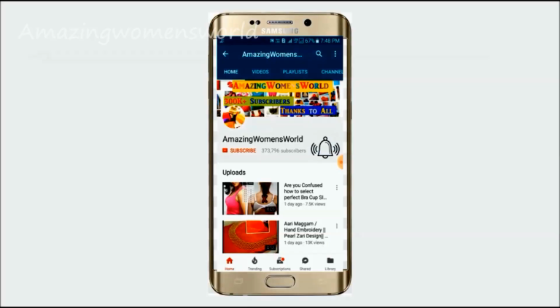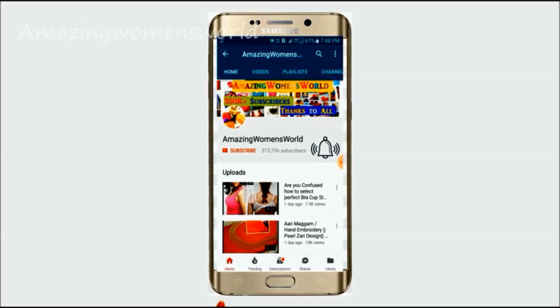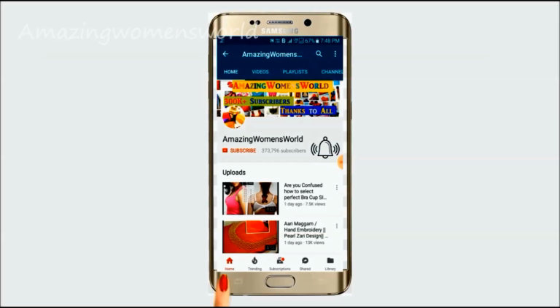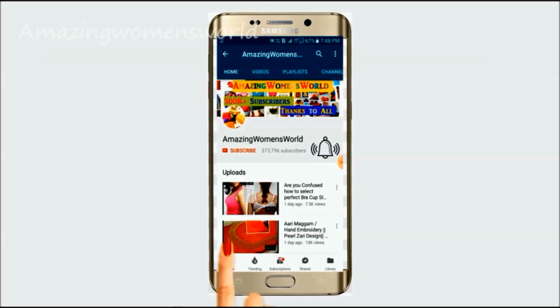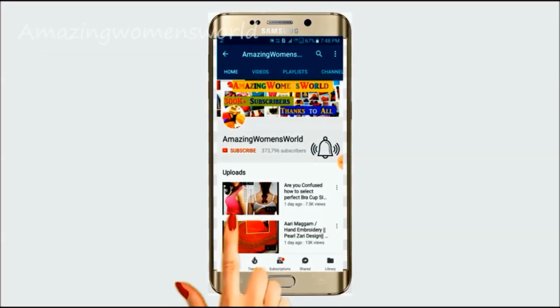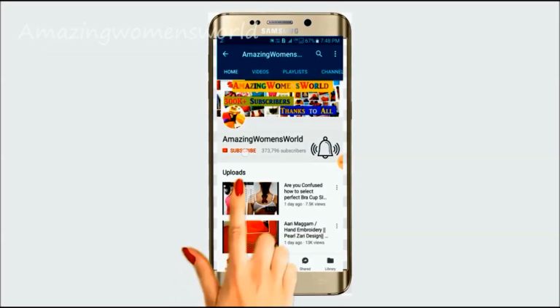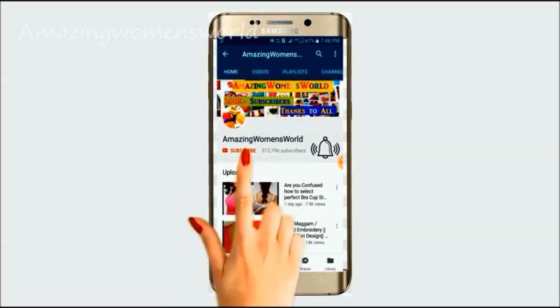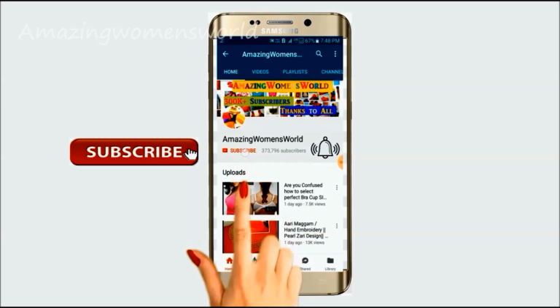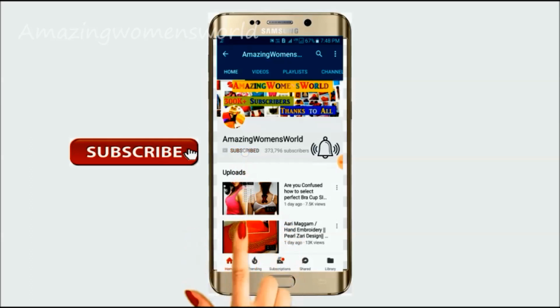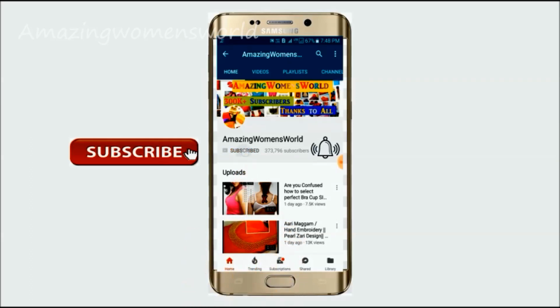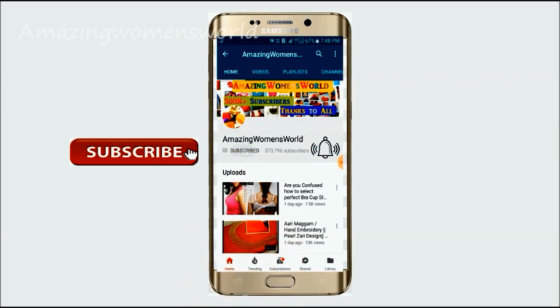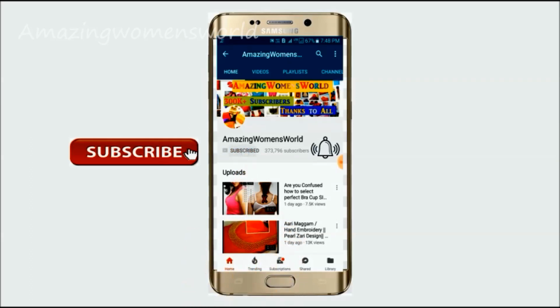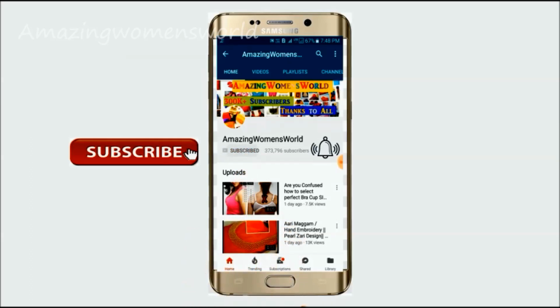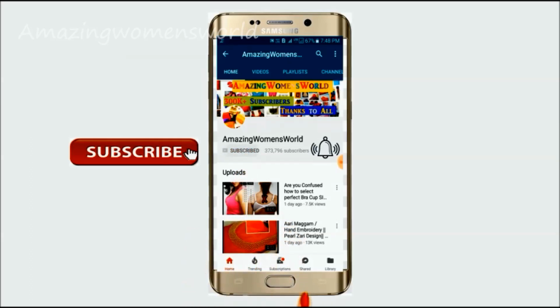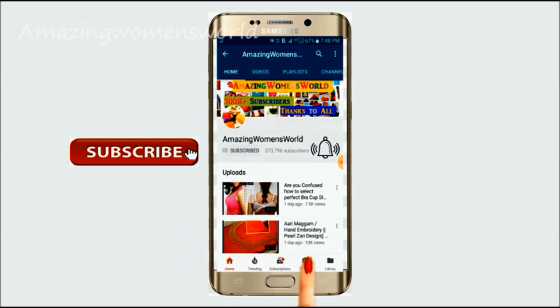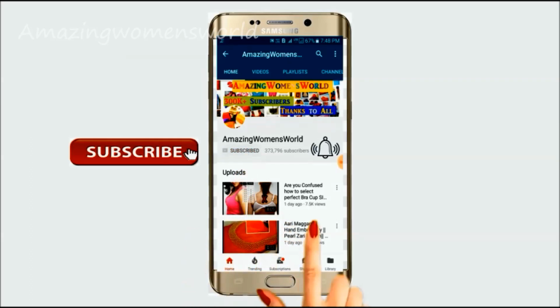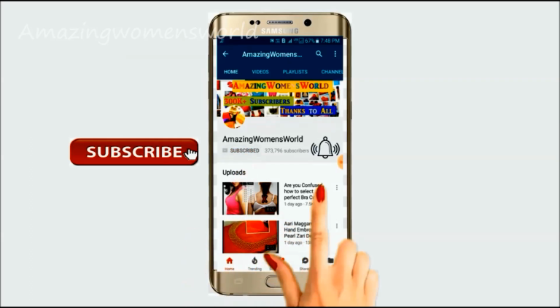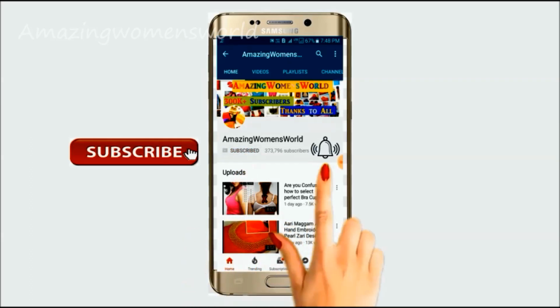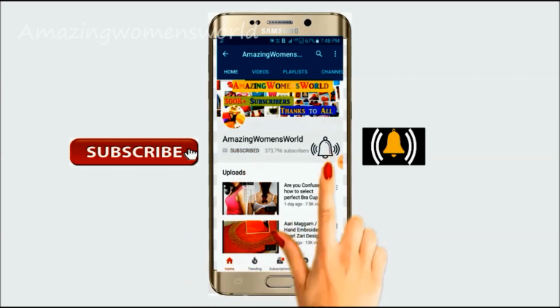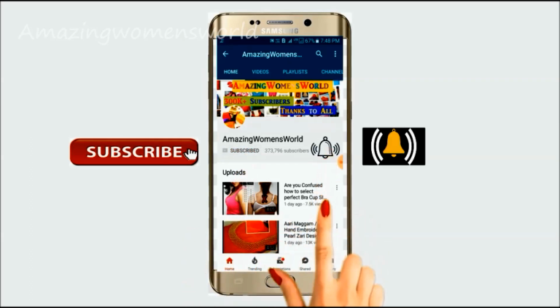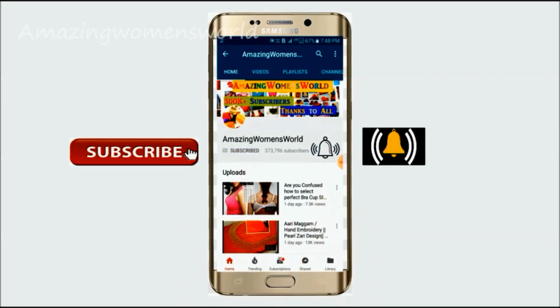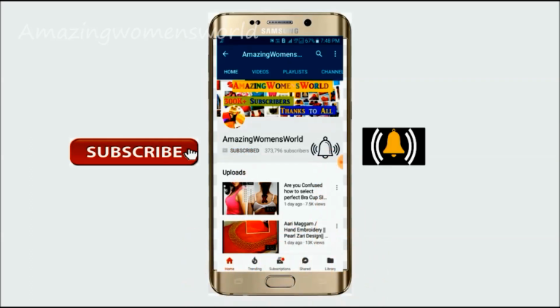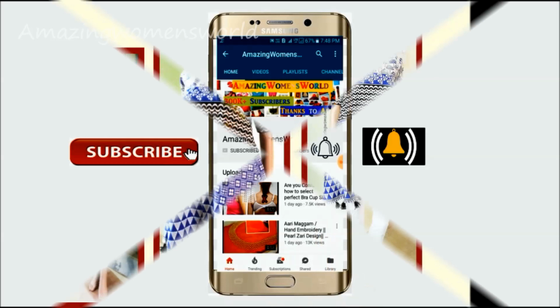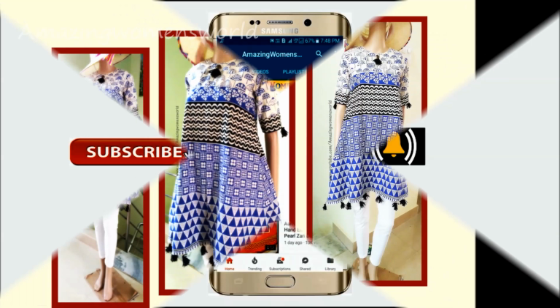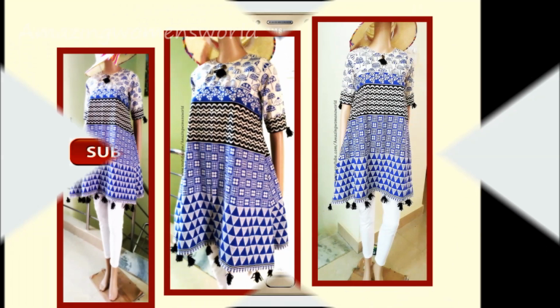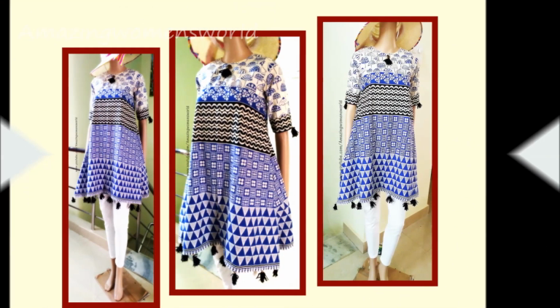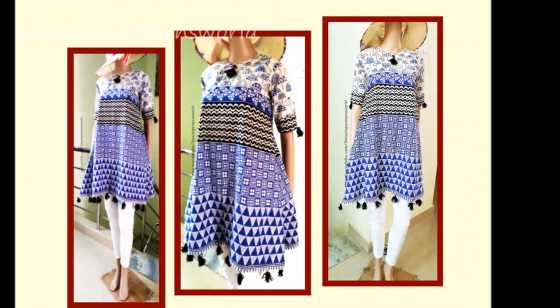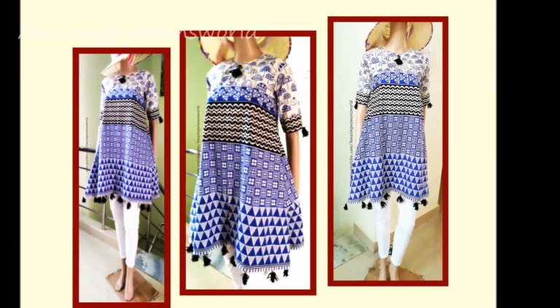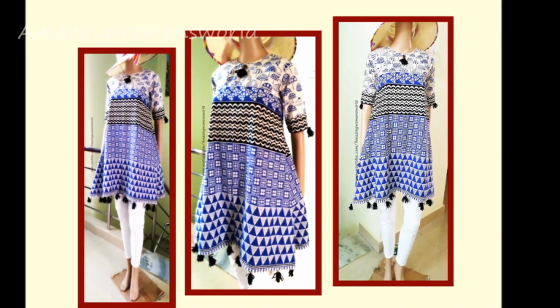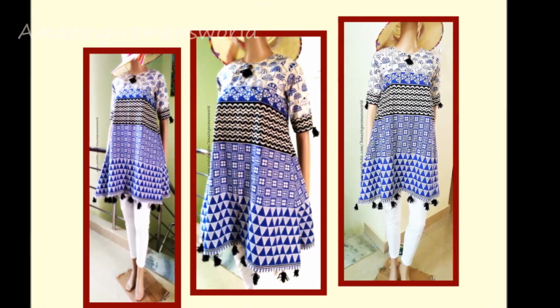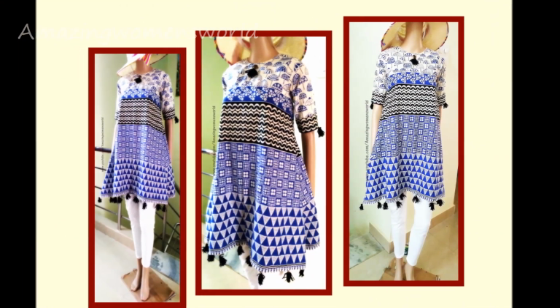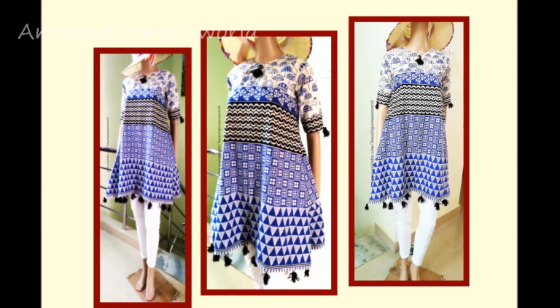Please hit the subscribe button and tap the bell icon for future notifications to watch more videos of latest fashions and trends. Thank you so much for your love and support. Hello friends, welcome back to Amazing Women's Work.